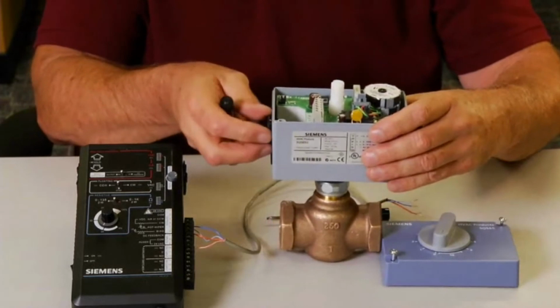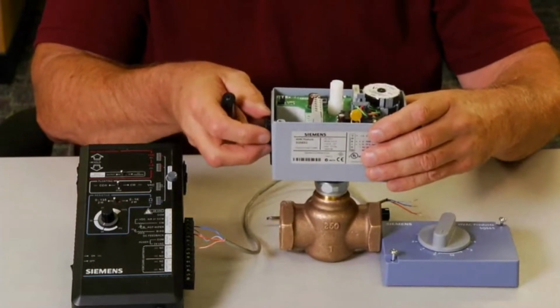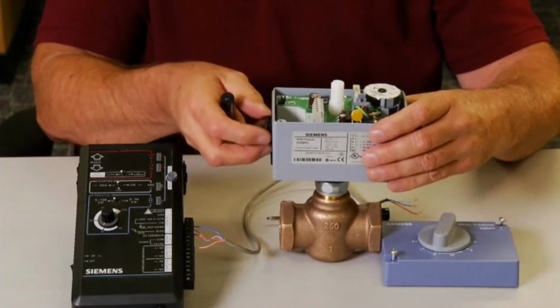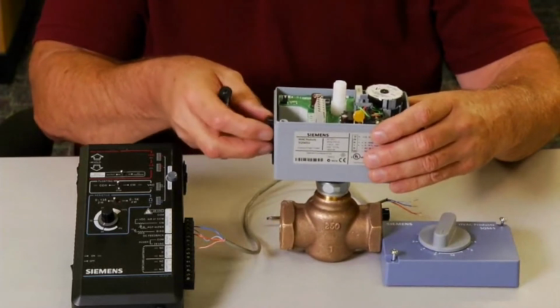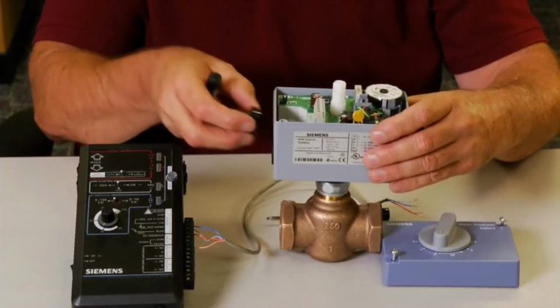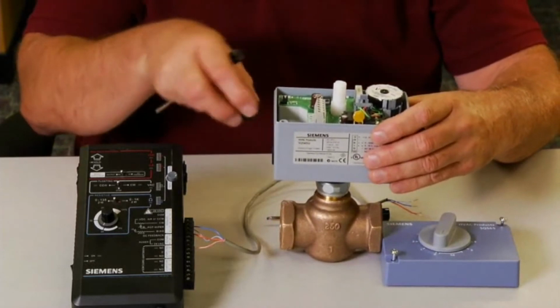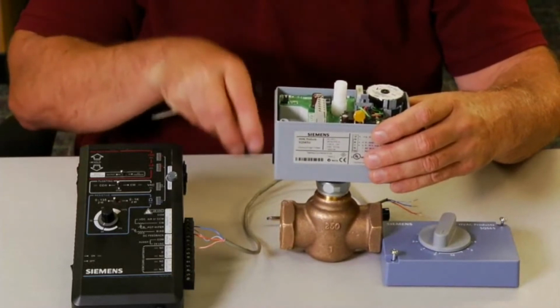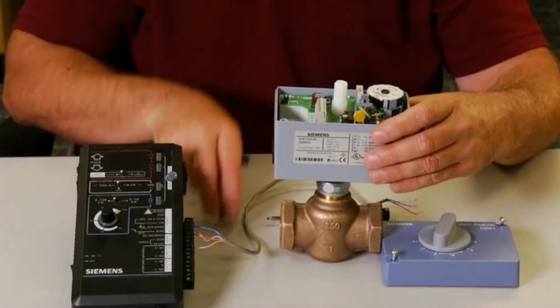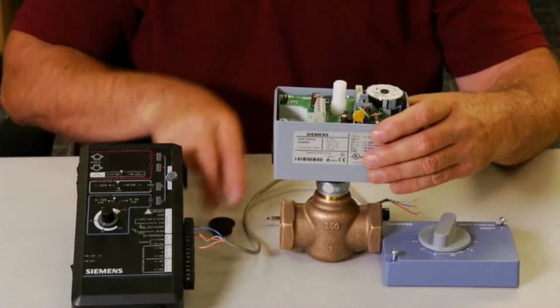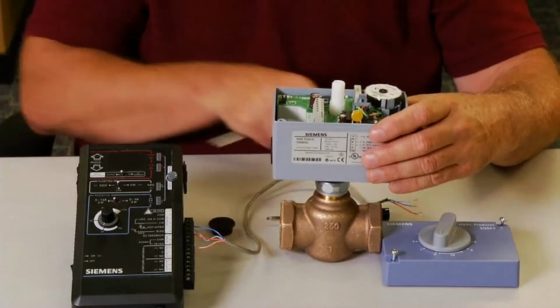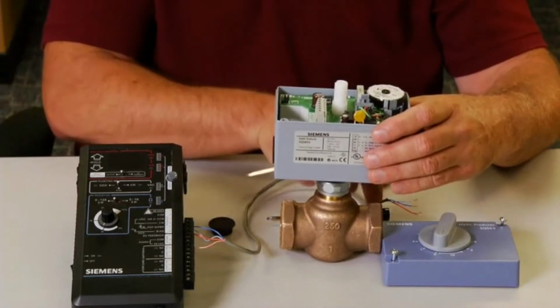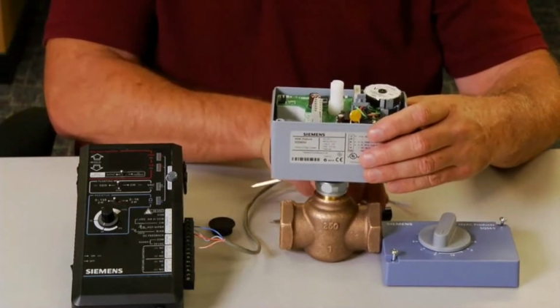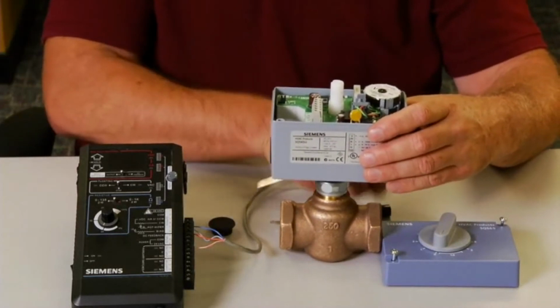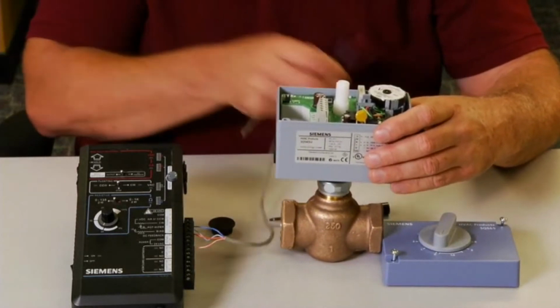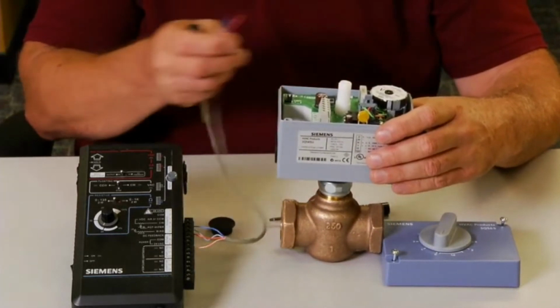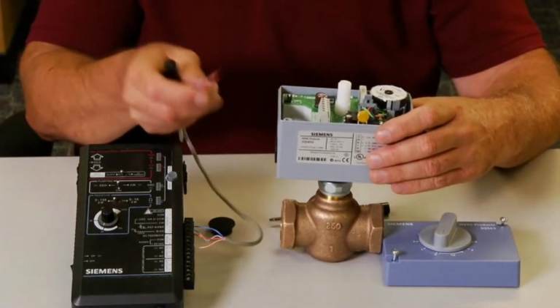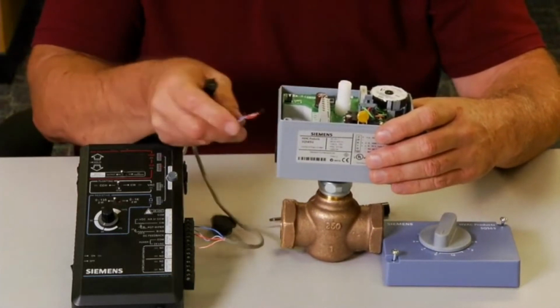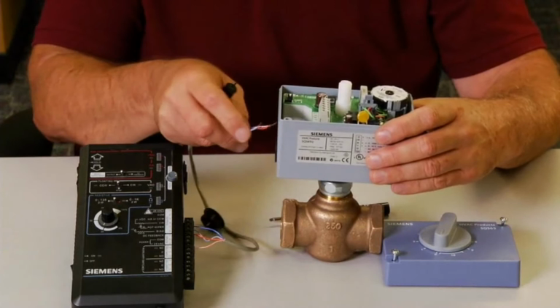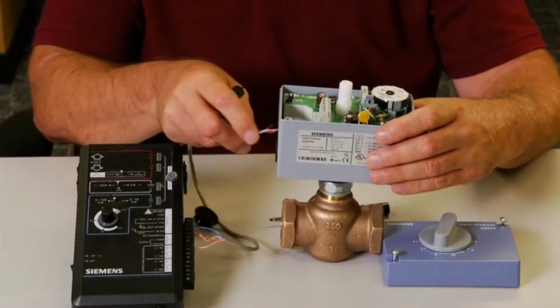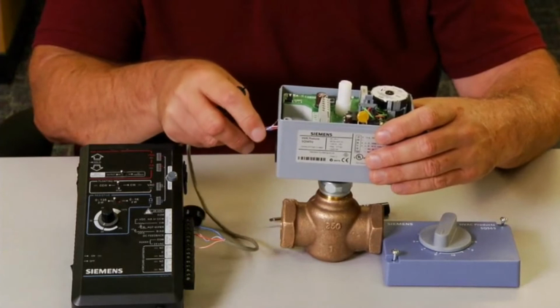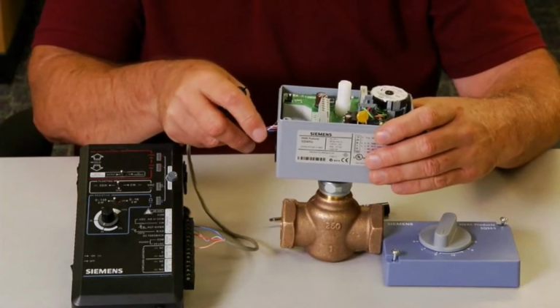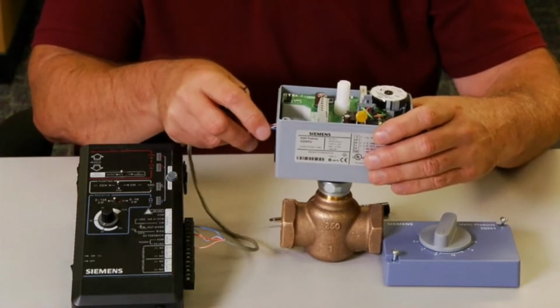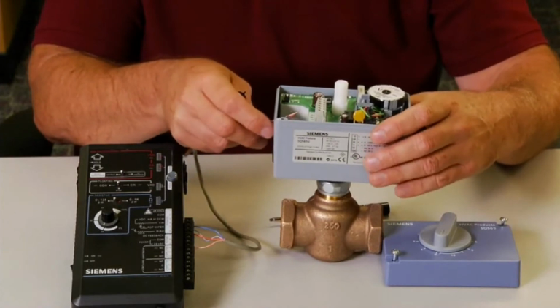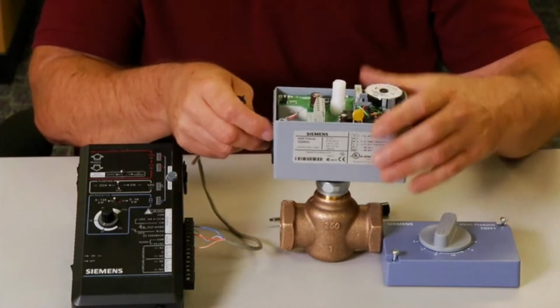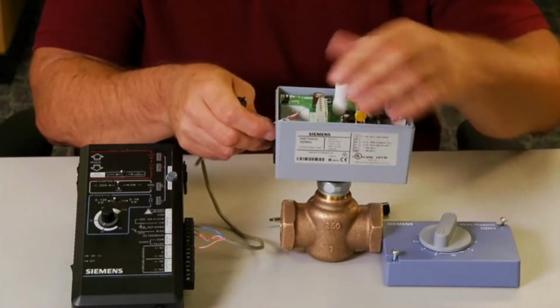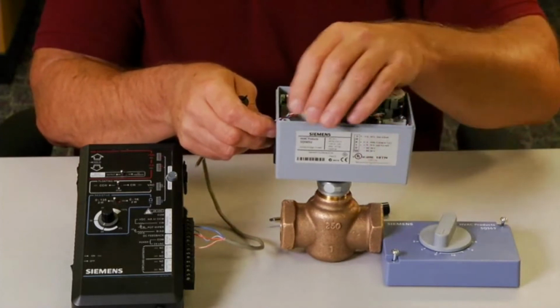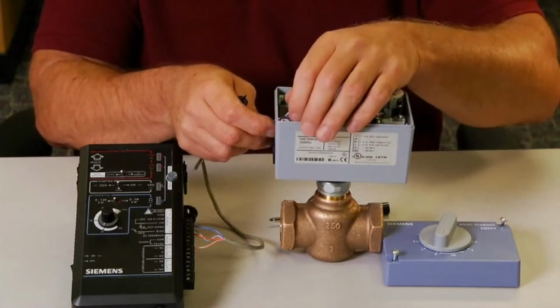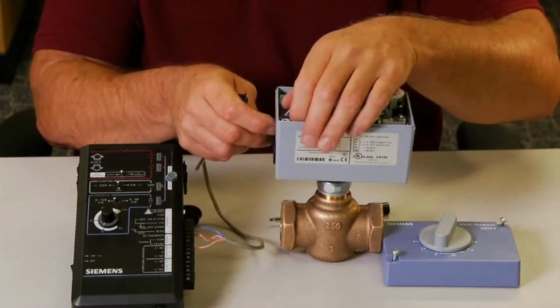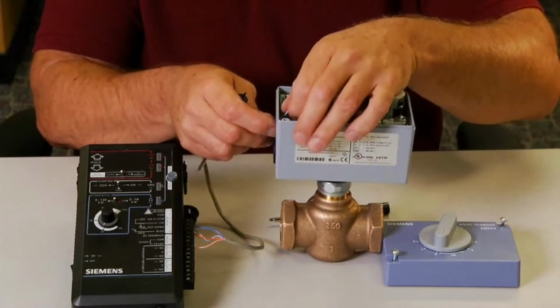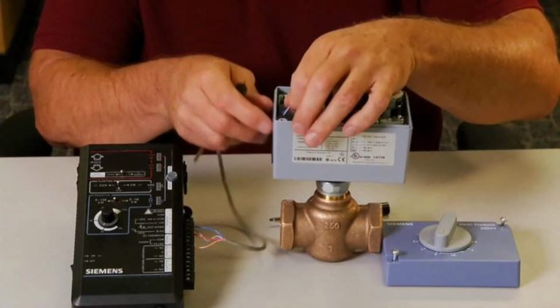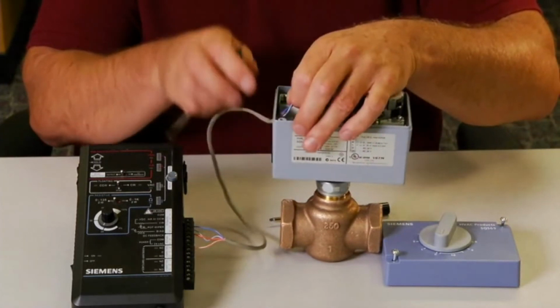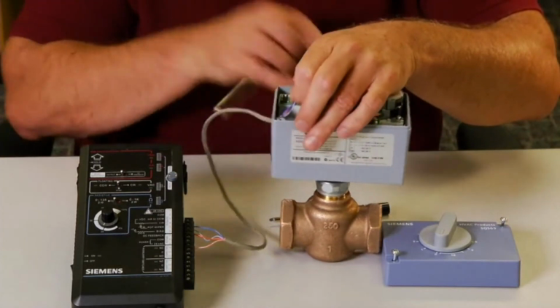In this demonstration, we will be using a 0 to 10 VDC control signal with output for remote position indication.